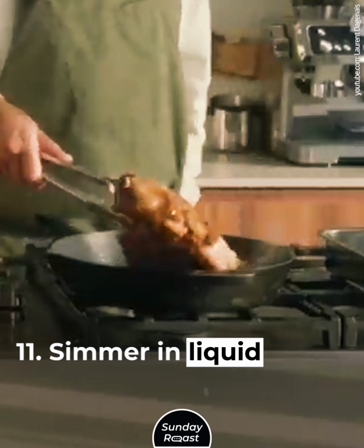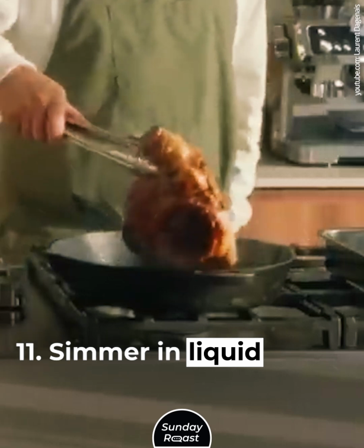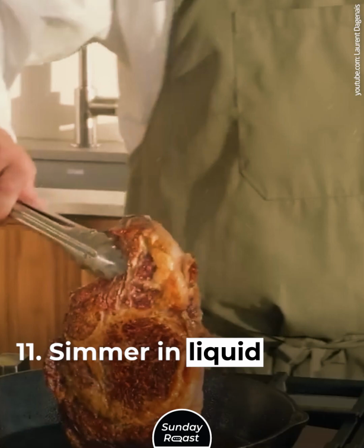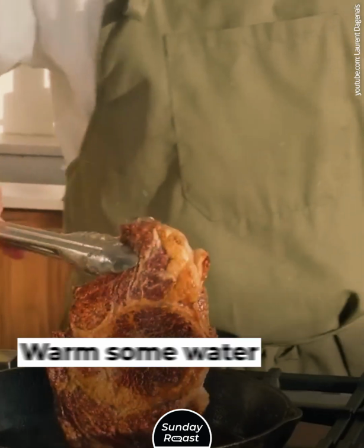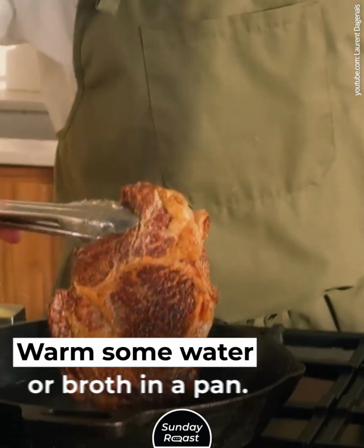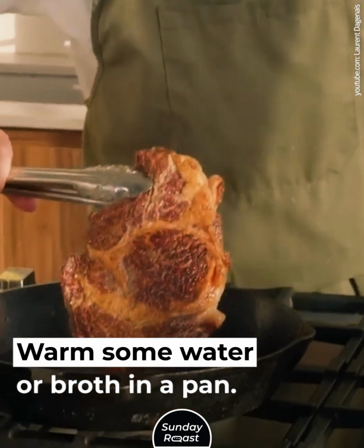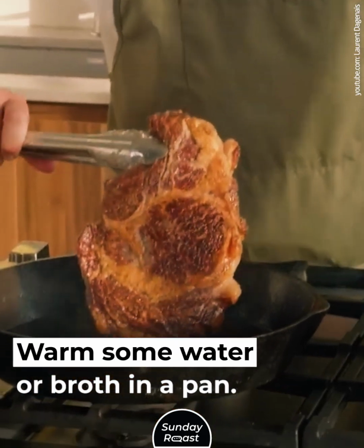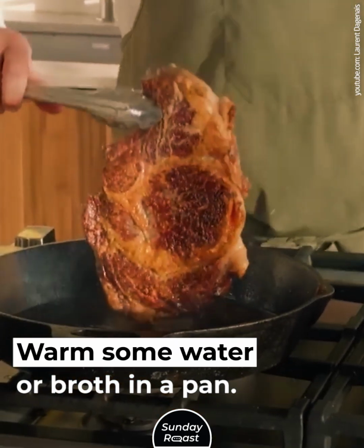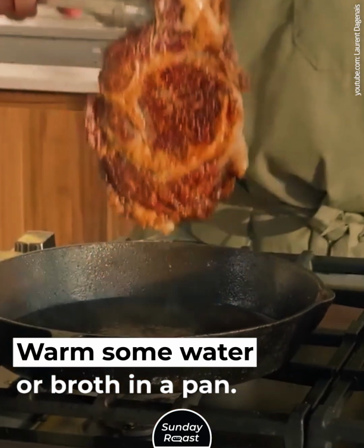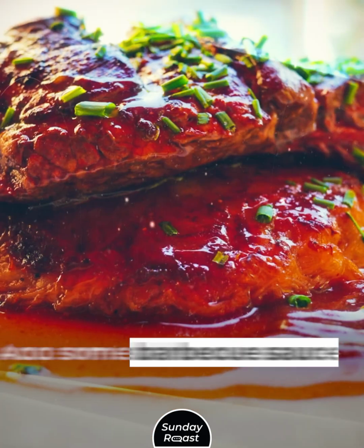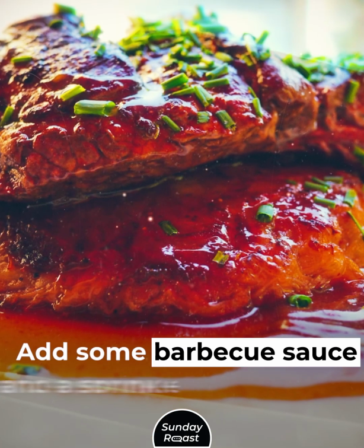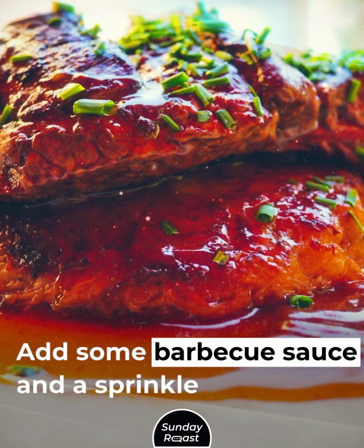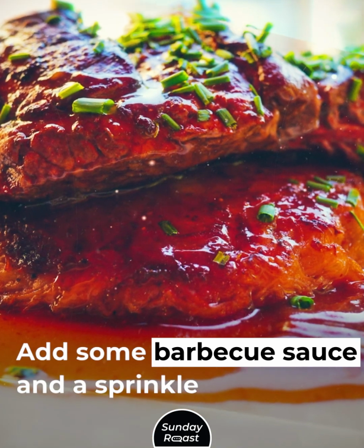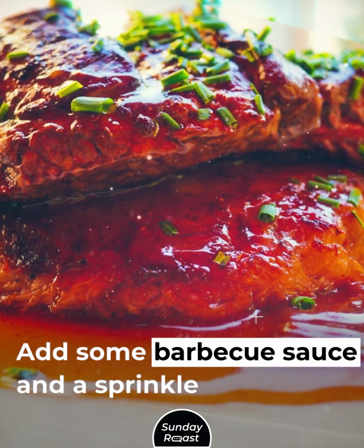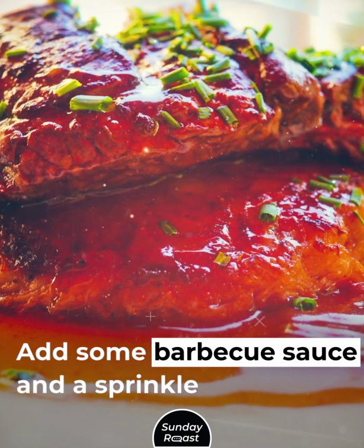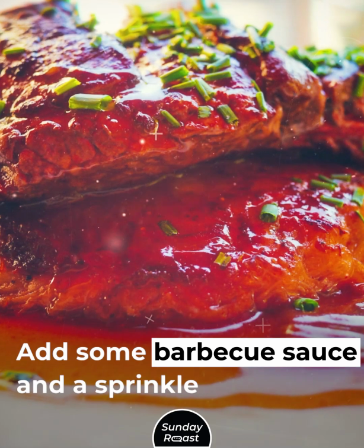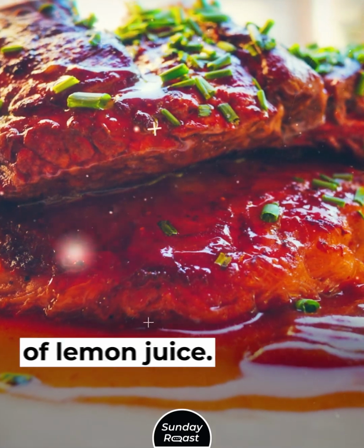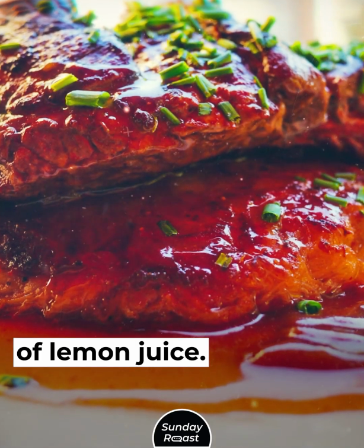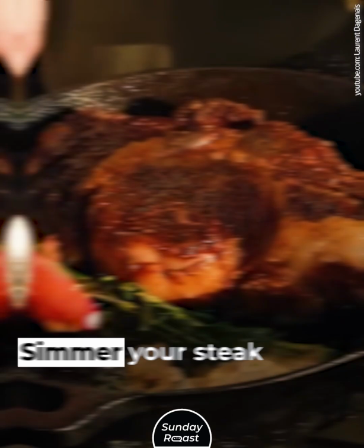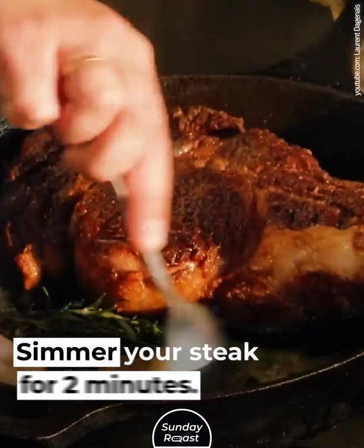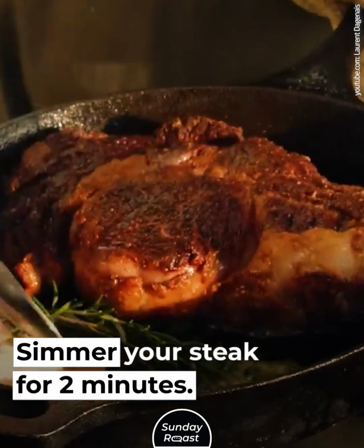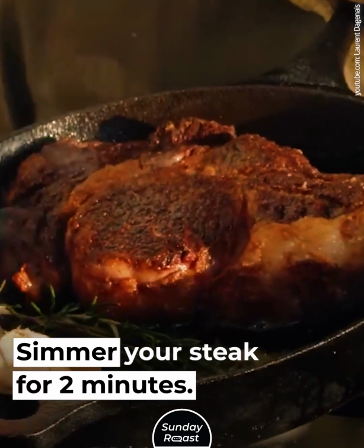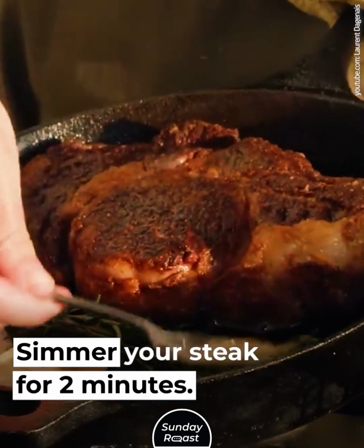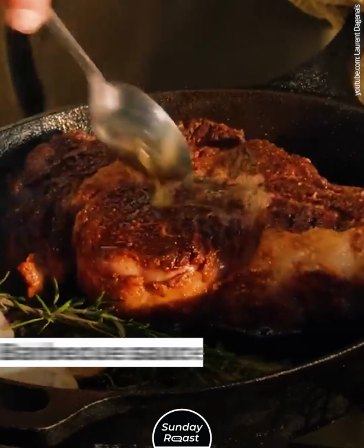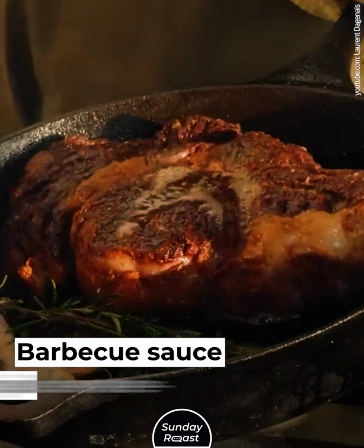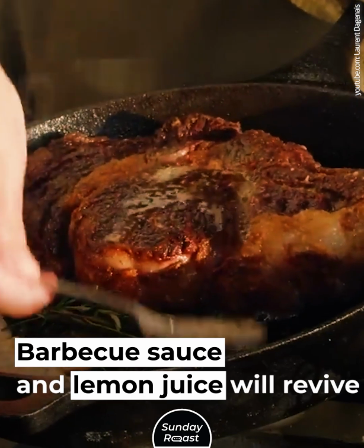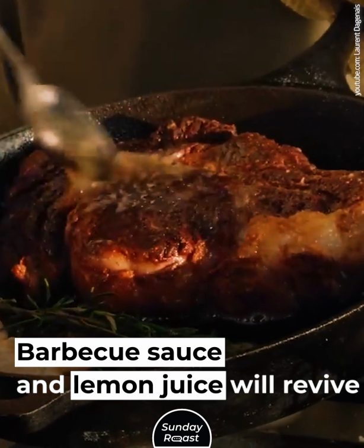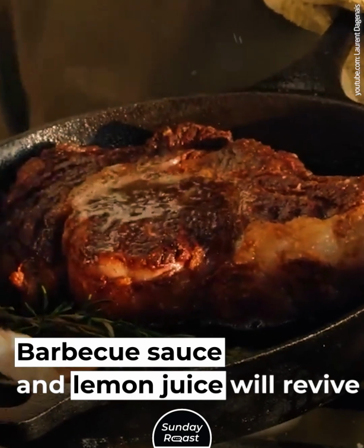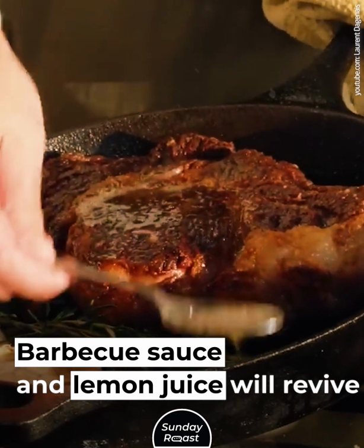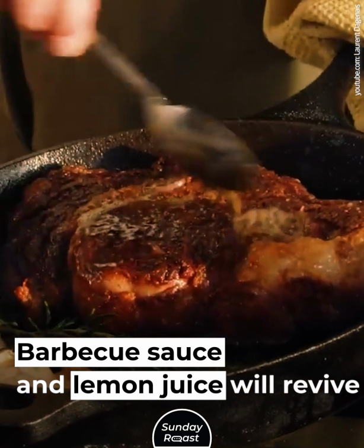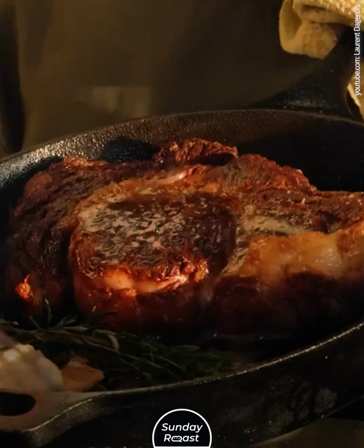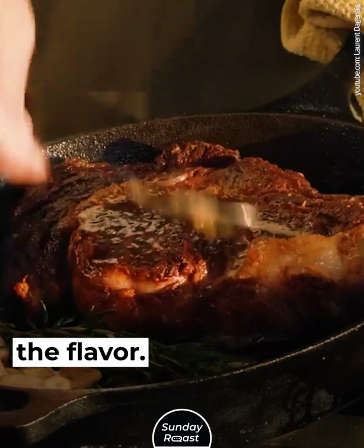Simmer in liquid. Warm some water or broth in a pan. Add some barbecue sauce and a sprinkle of lemon juice. Simmer your steak for two minutes. Barbecue sauce and lemon juice will revive the flavor.